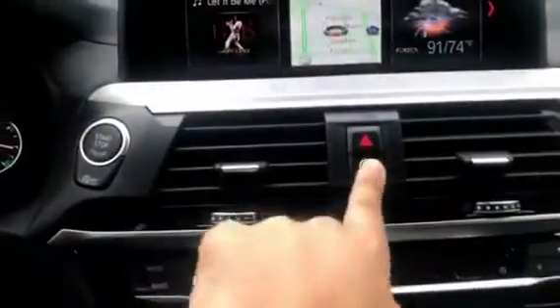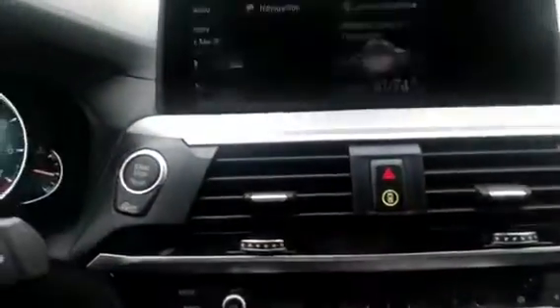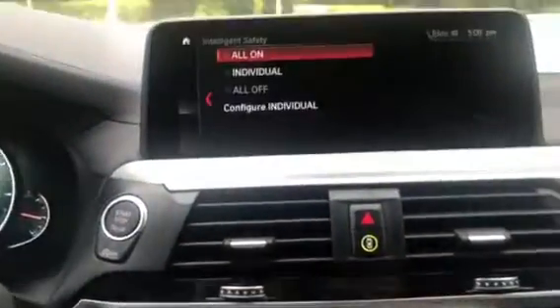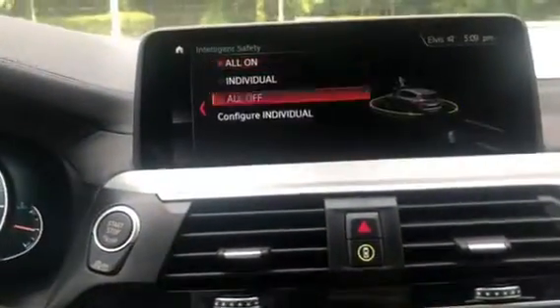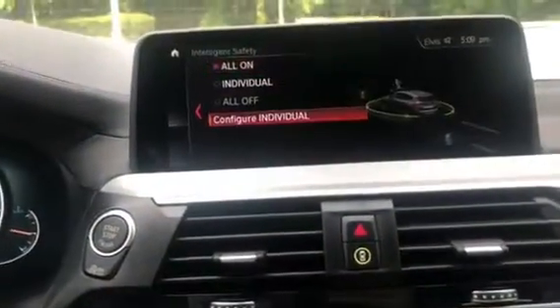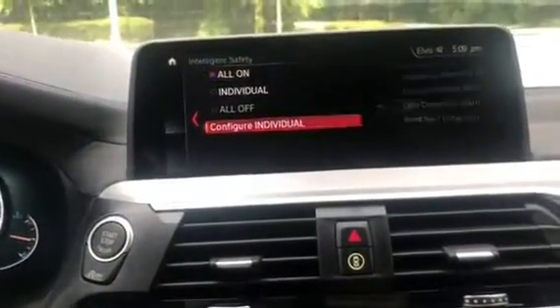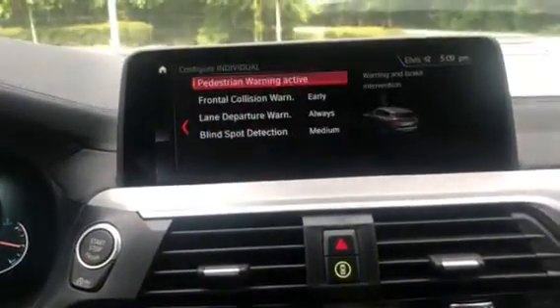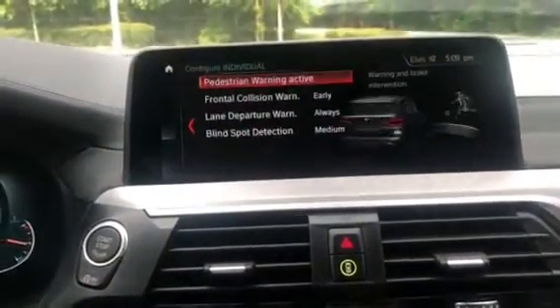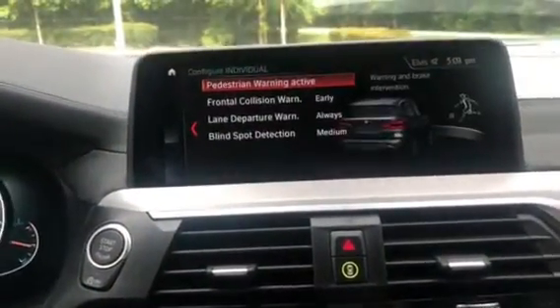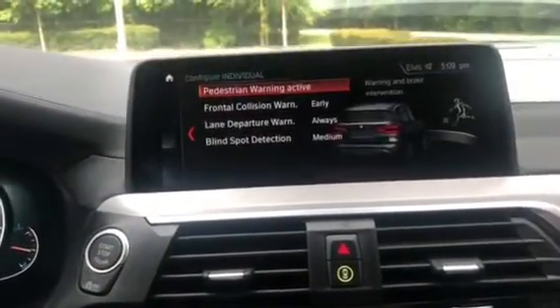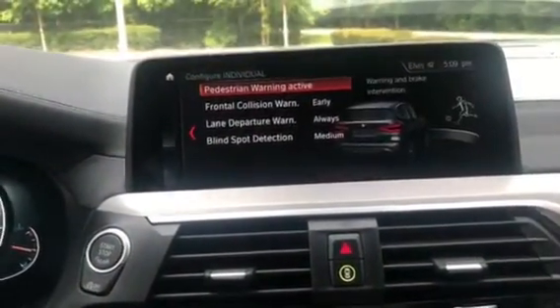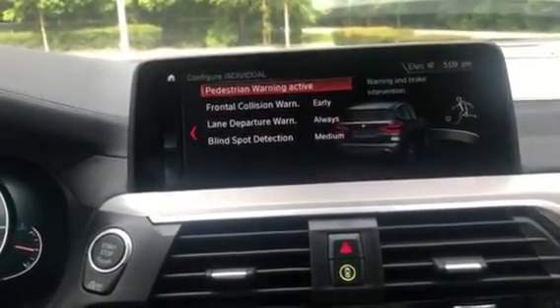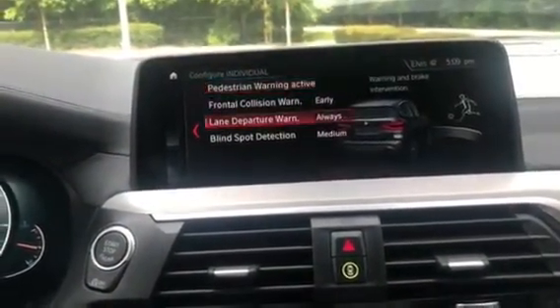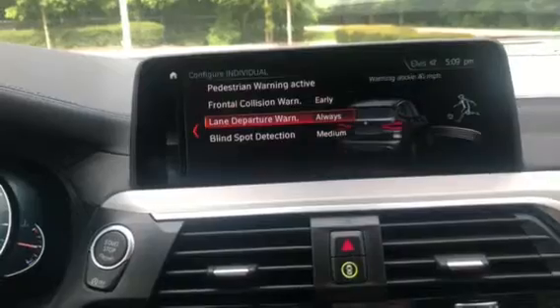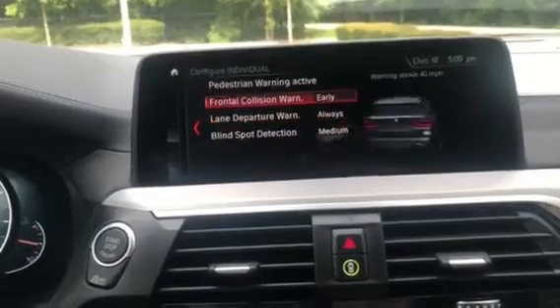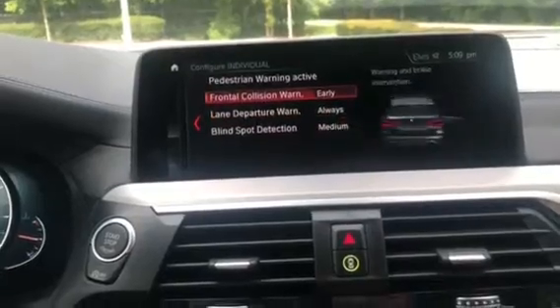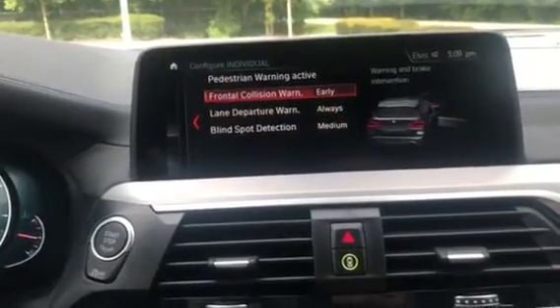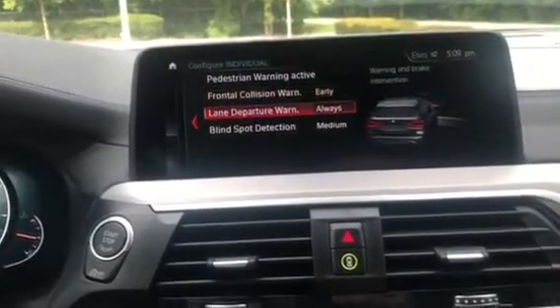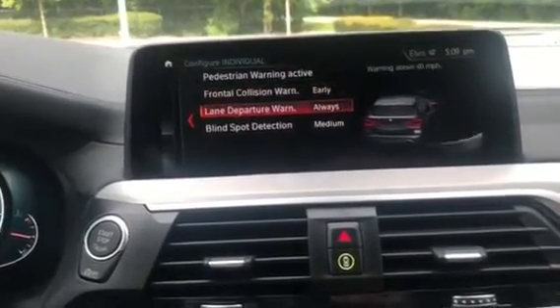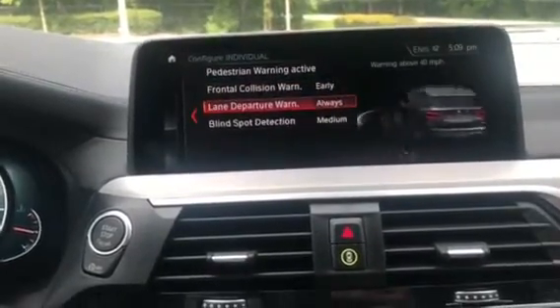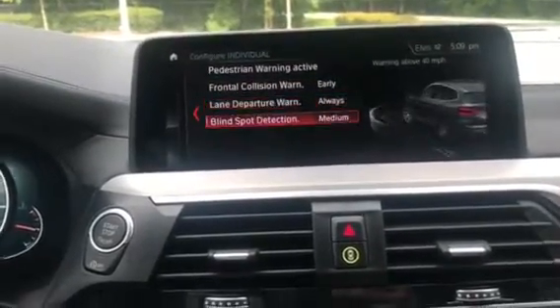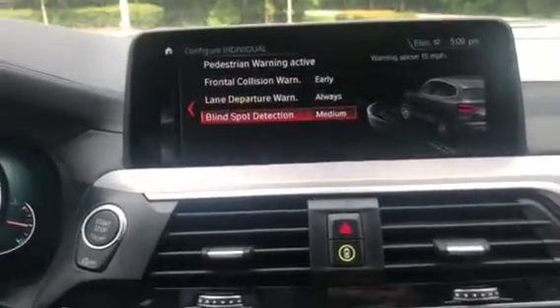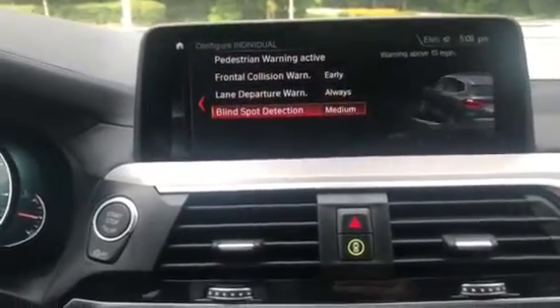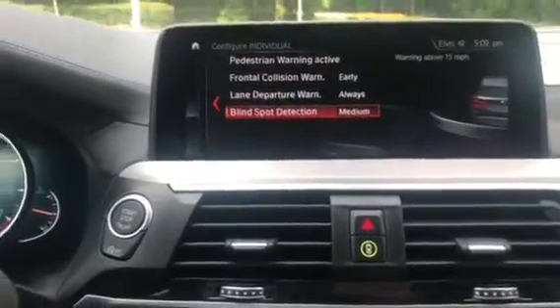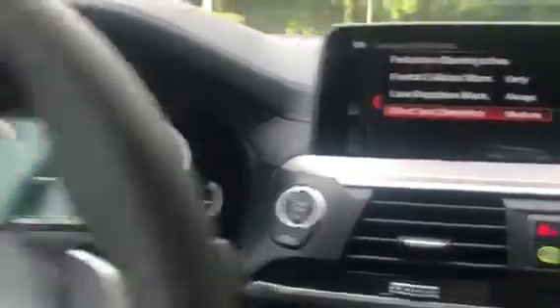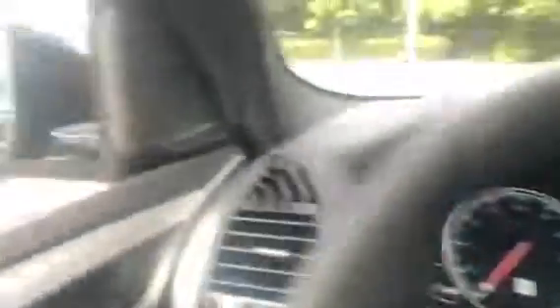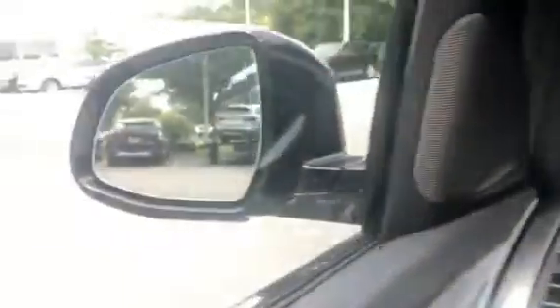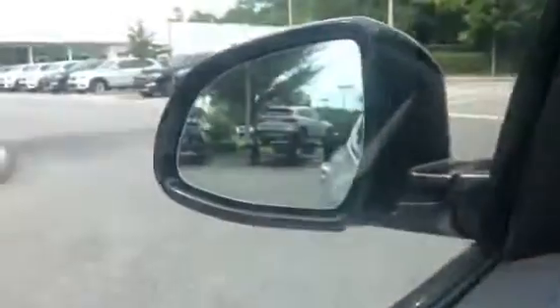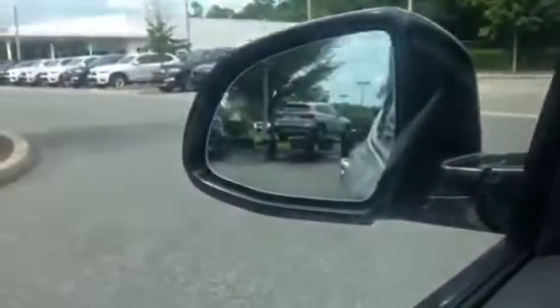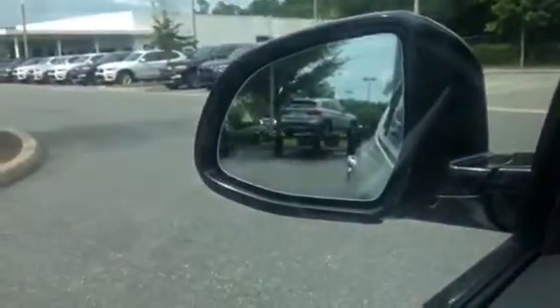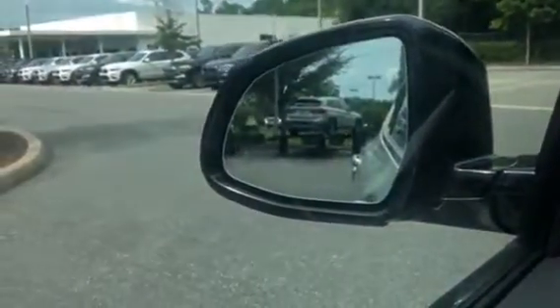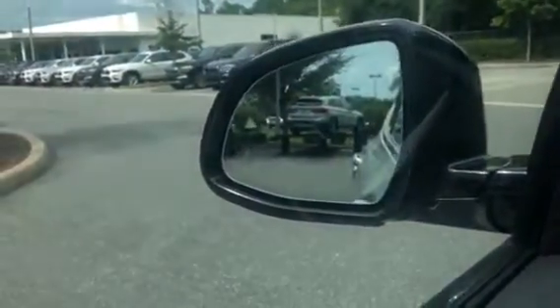I want to show you the safety features in the vehicle as well. It has pedestrian and frontal collision warning, and it does have lane departure warning and blind spot detection. The triangle on the side mirror will light up if someone's in your blind spot.